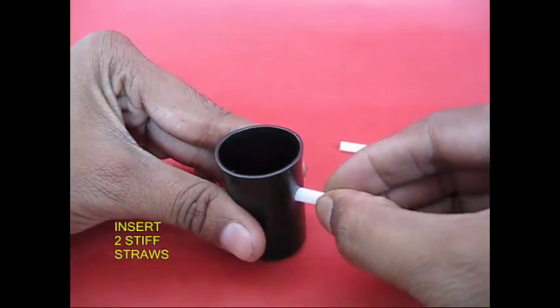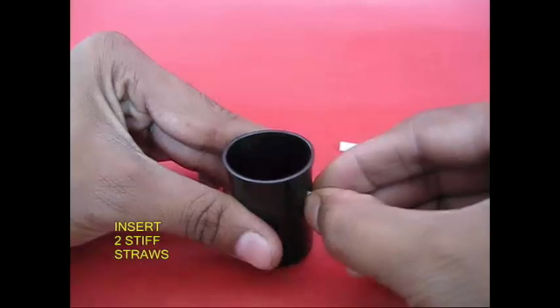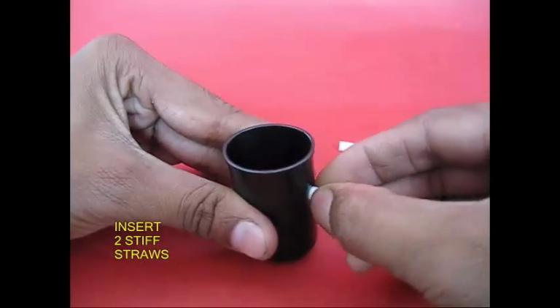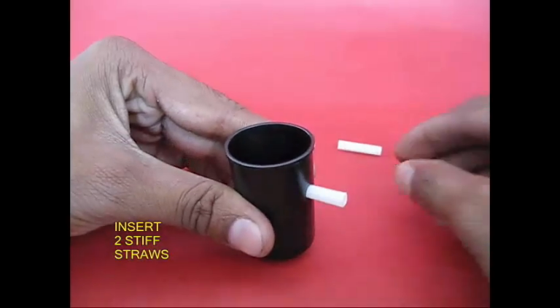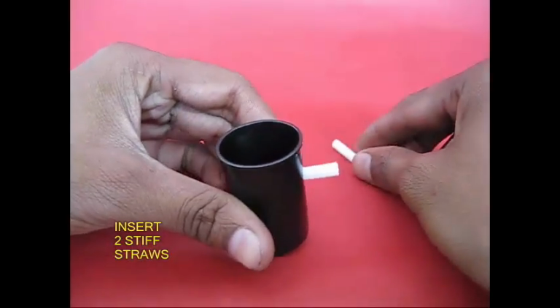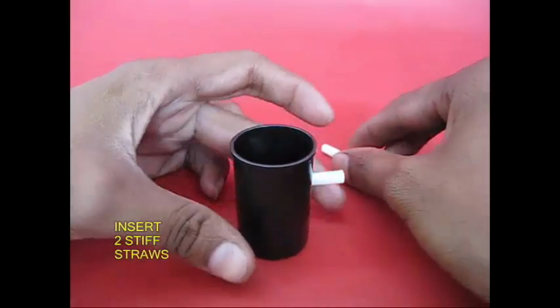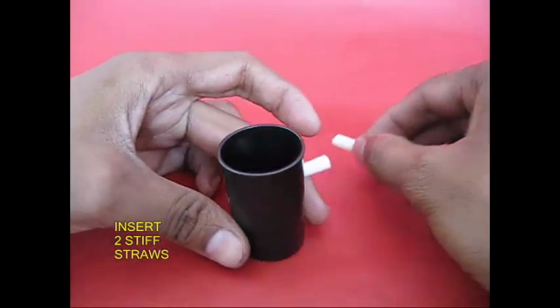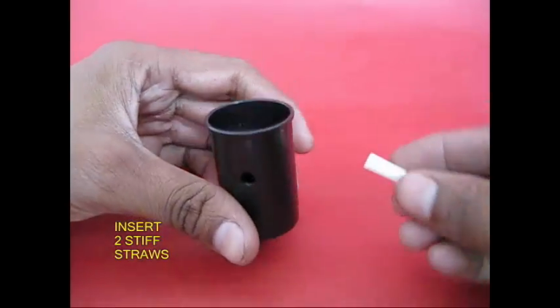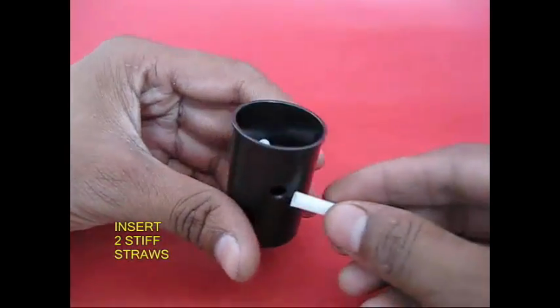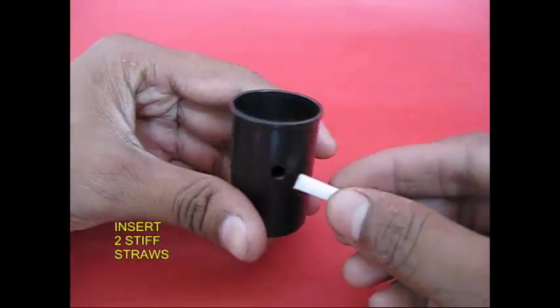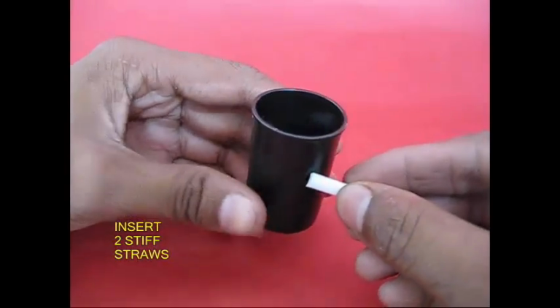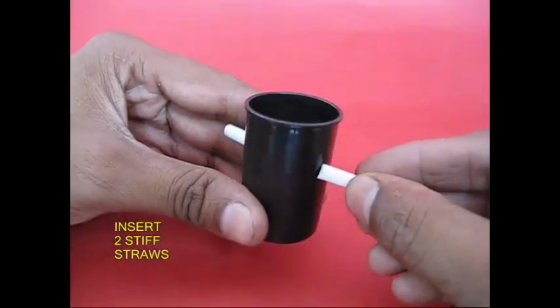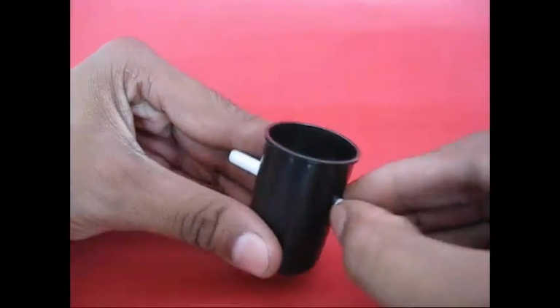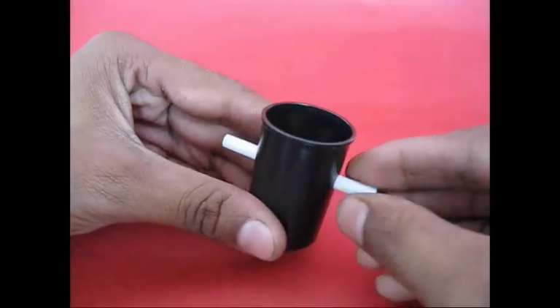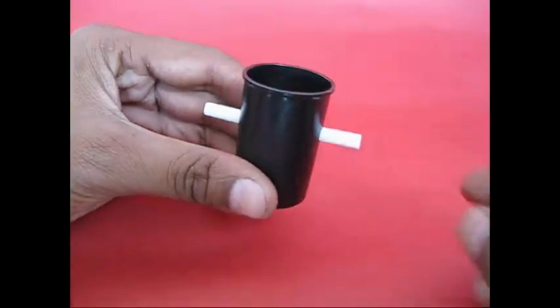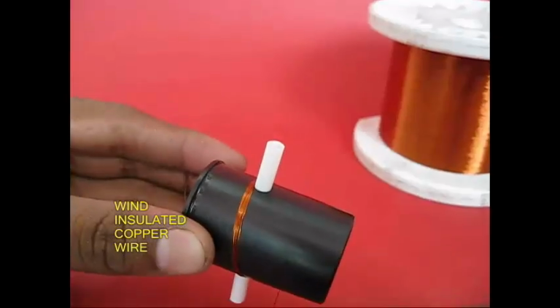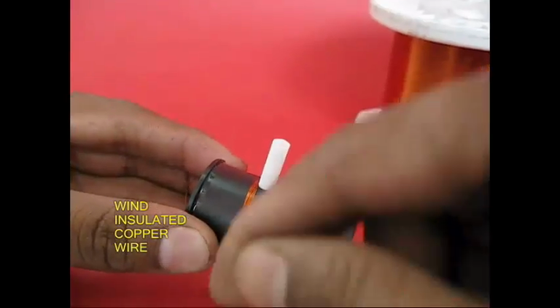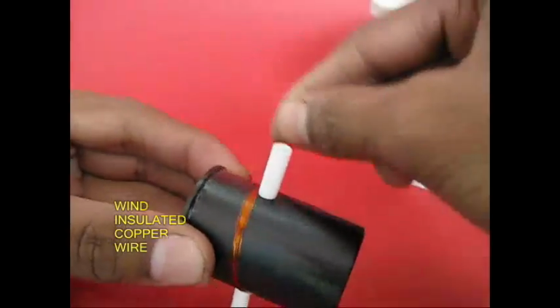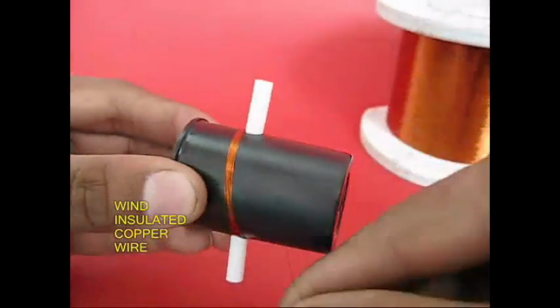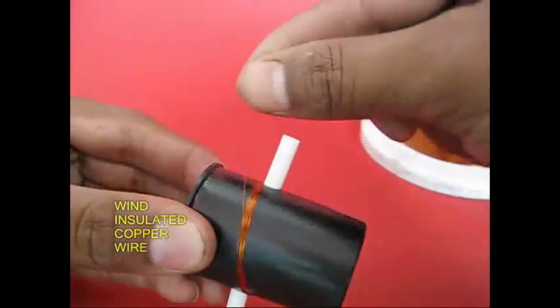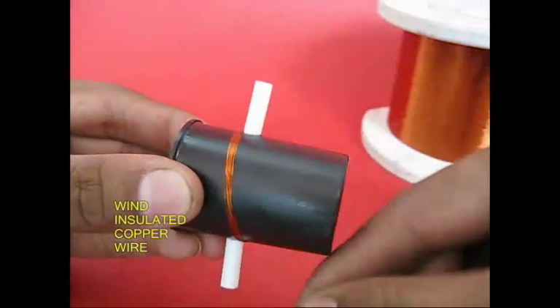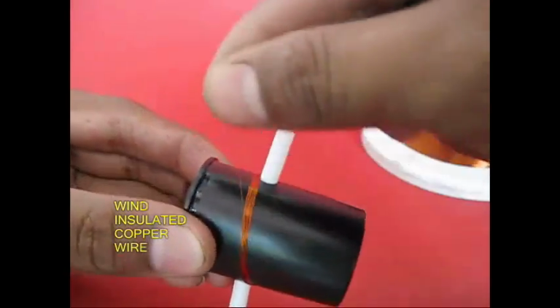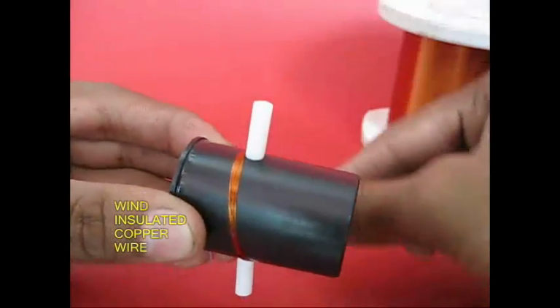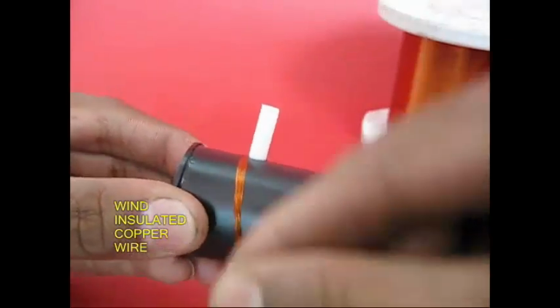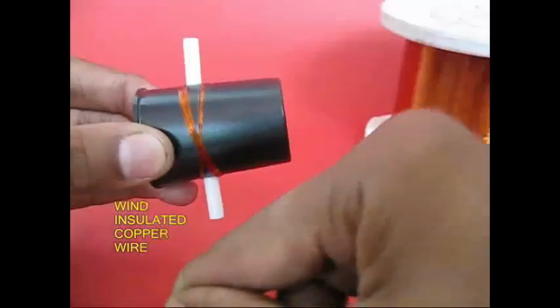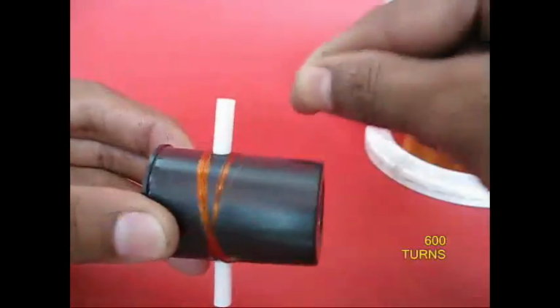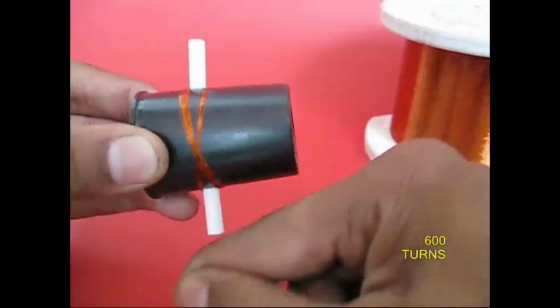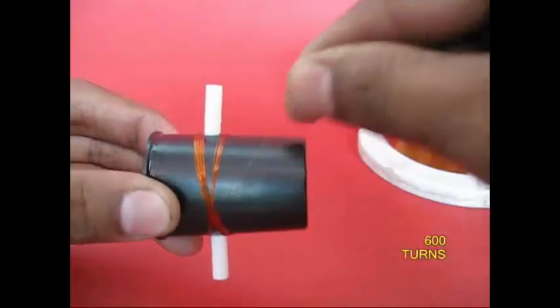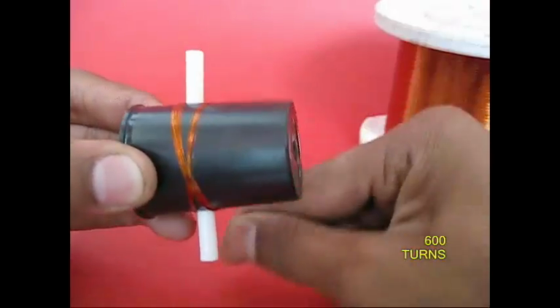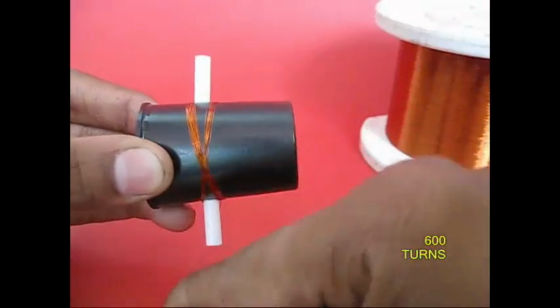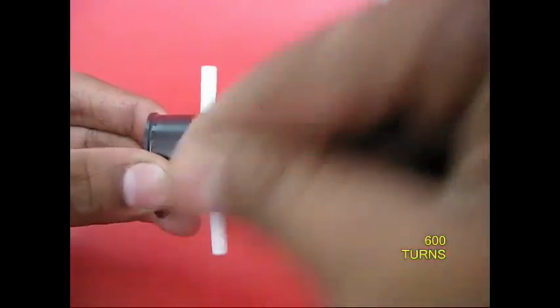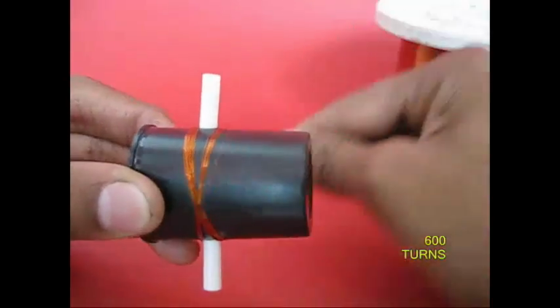There are two straws and two sides. There is a gap in the middle. There is a copper wire and a motor.